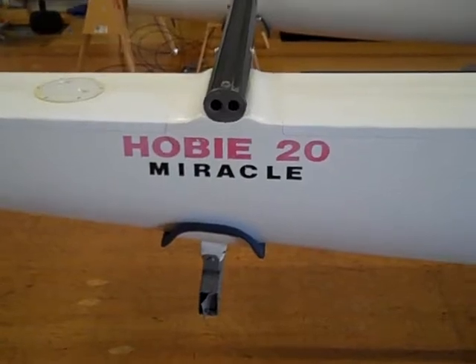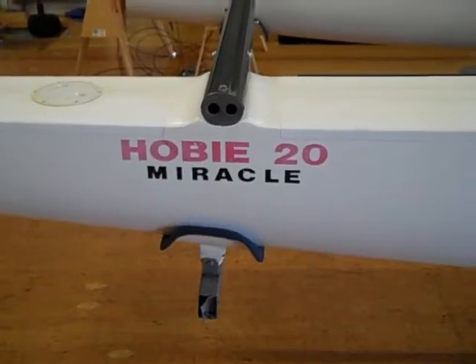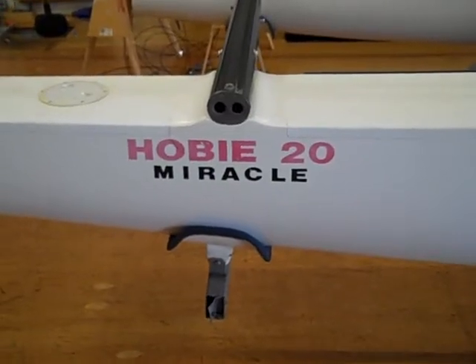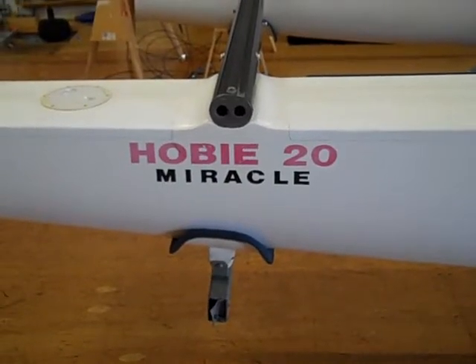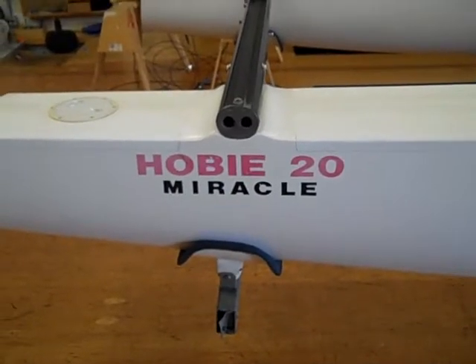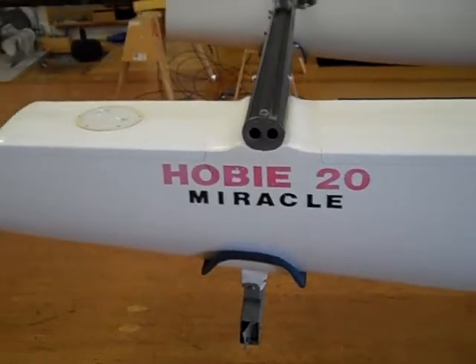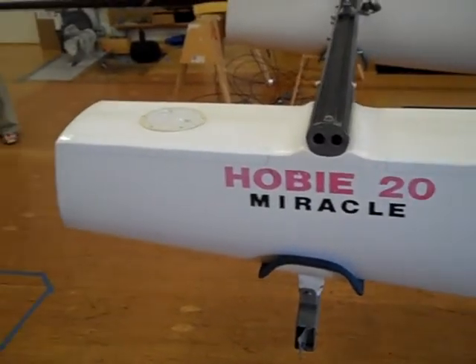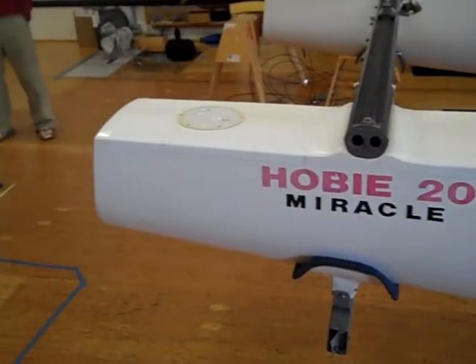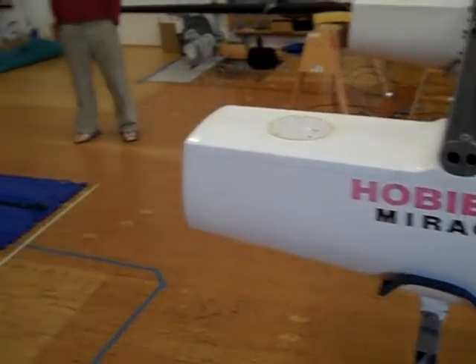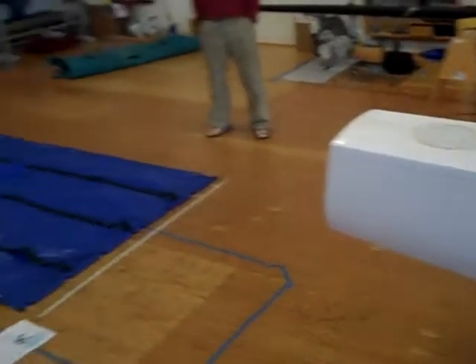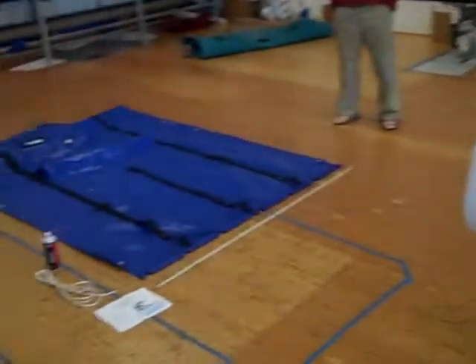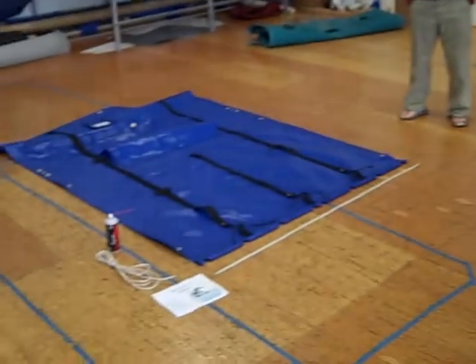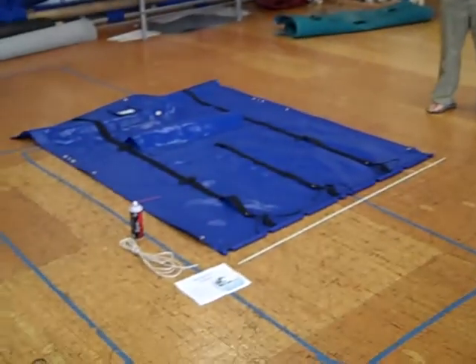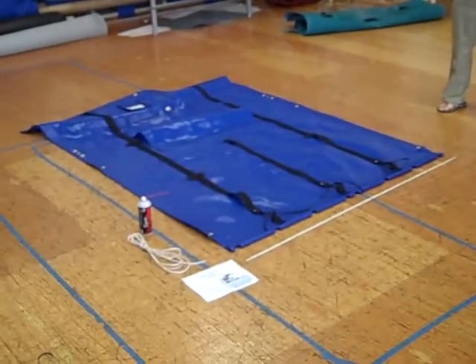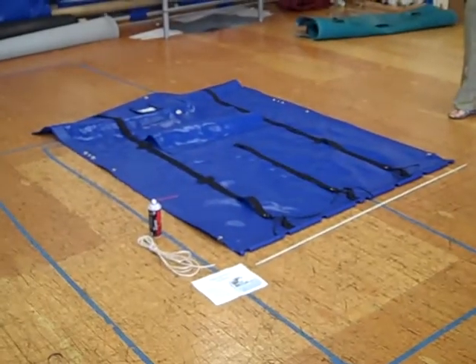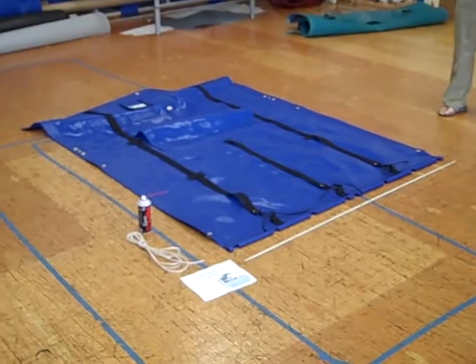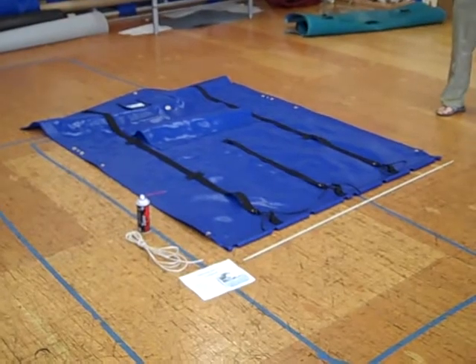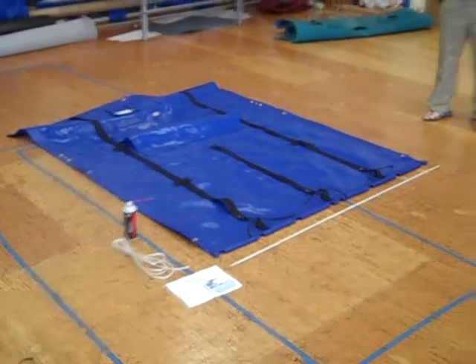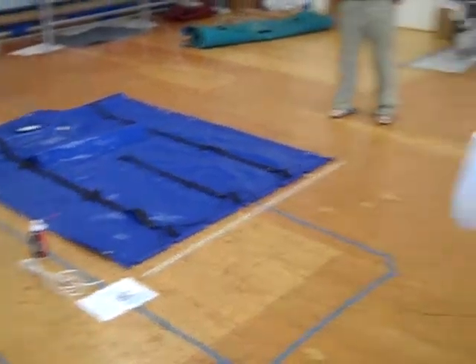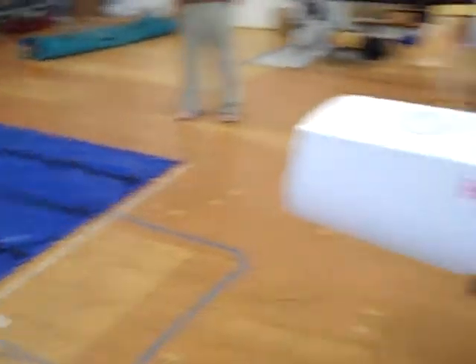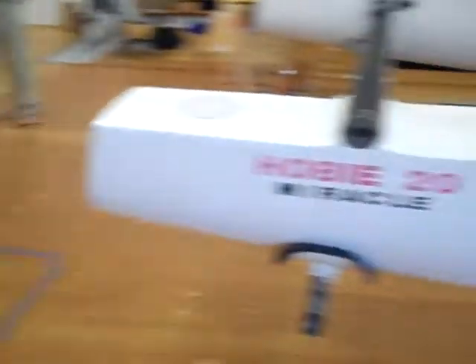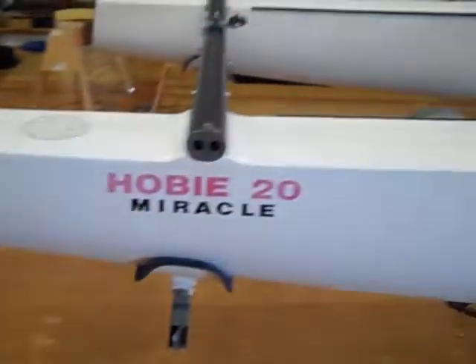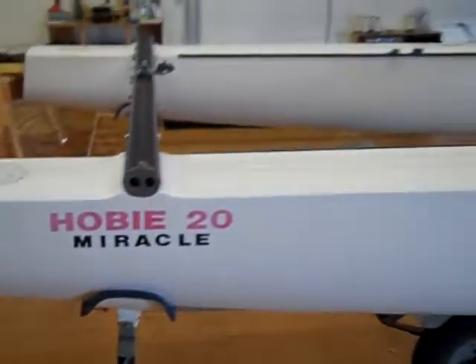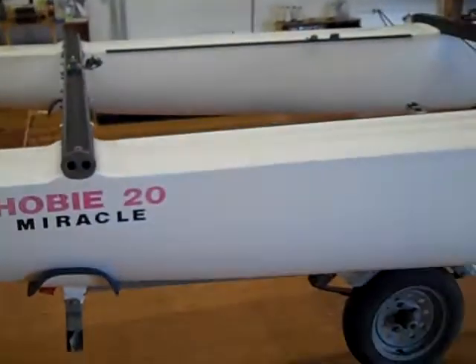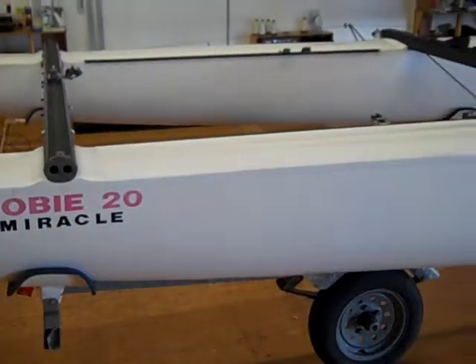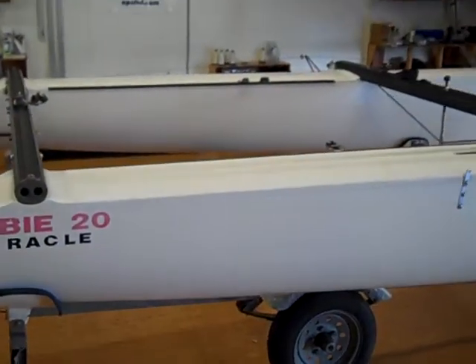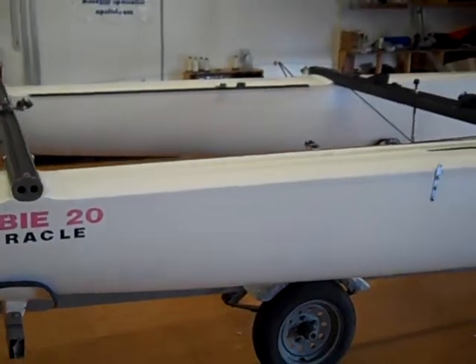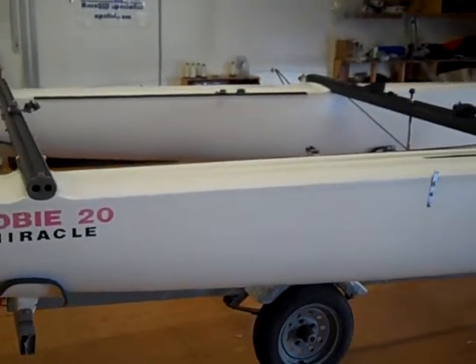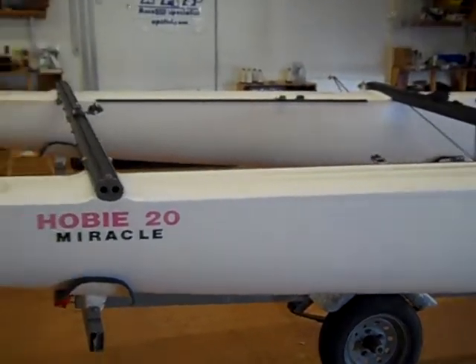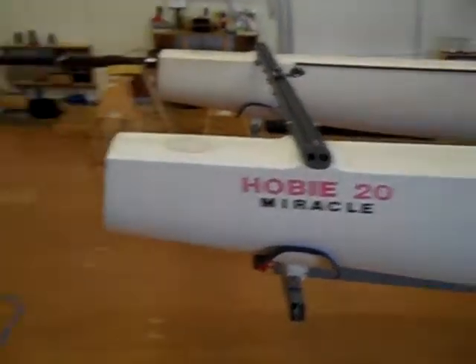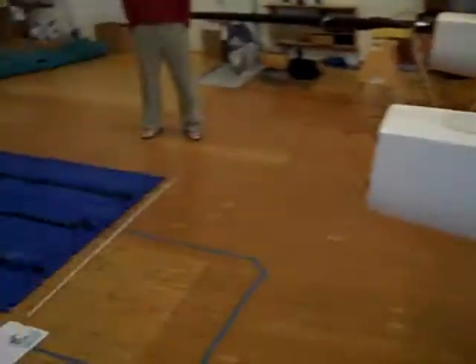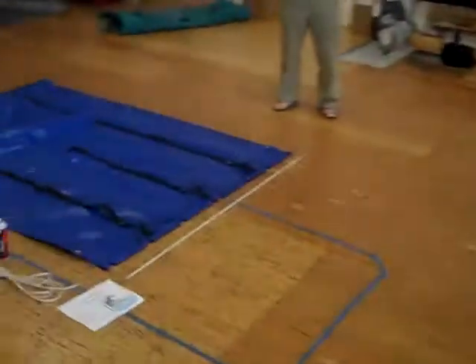Hello, here we are today. We're going to be installing a trampoline on a Hobie Miracle 20, and we'll go over the parts first.